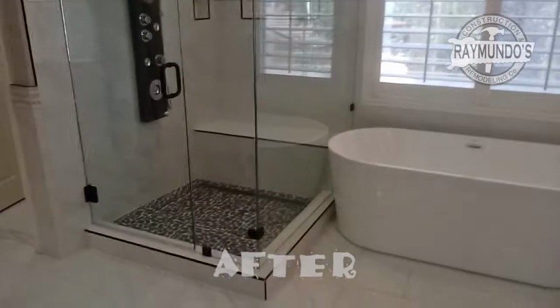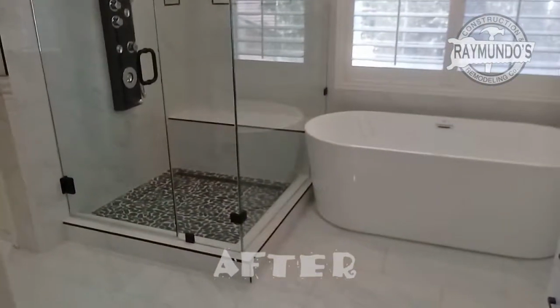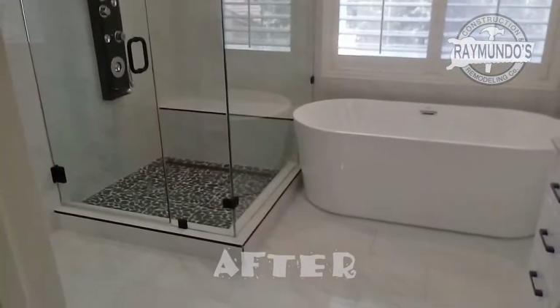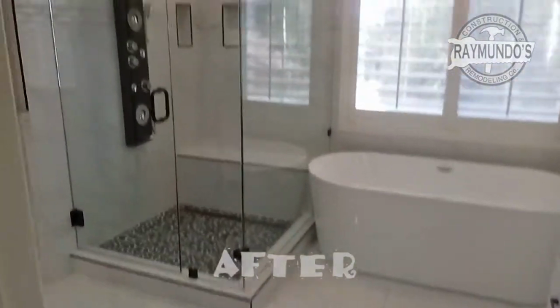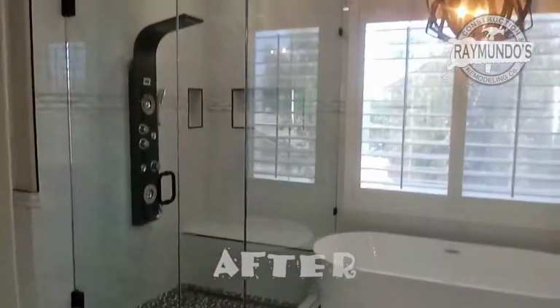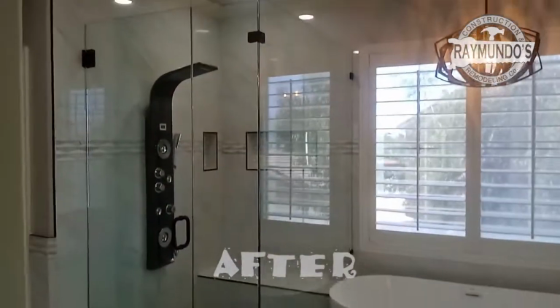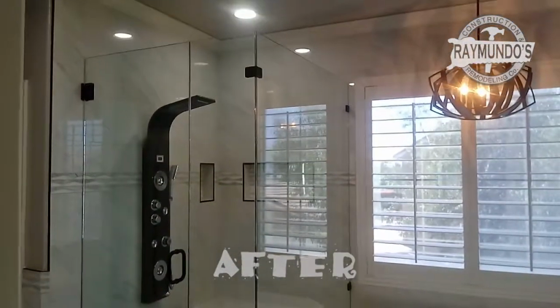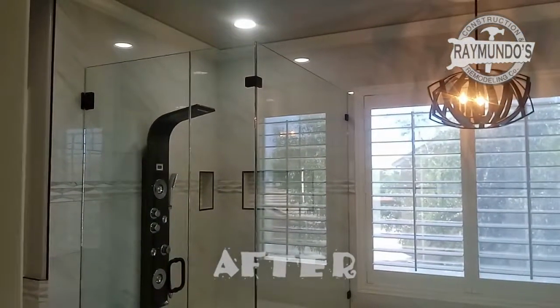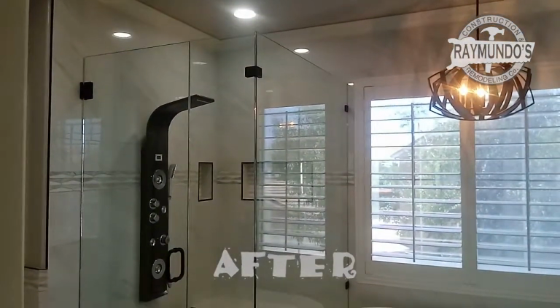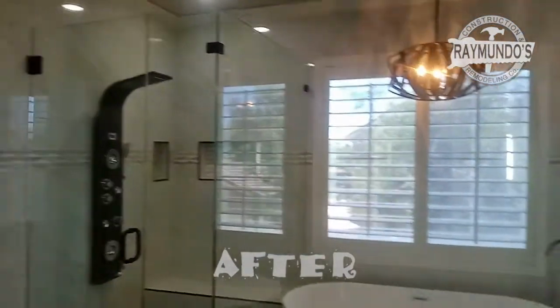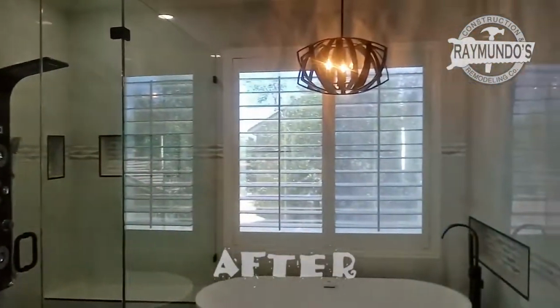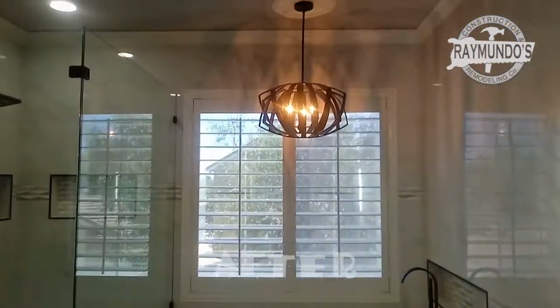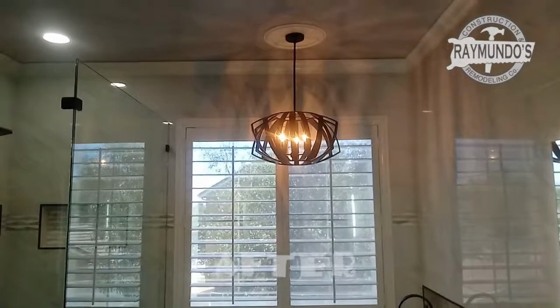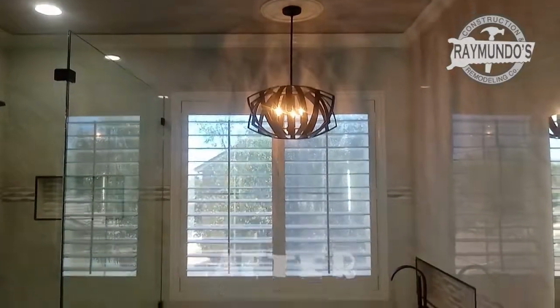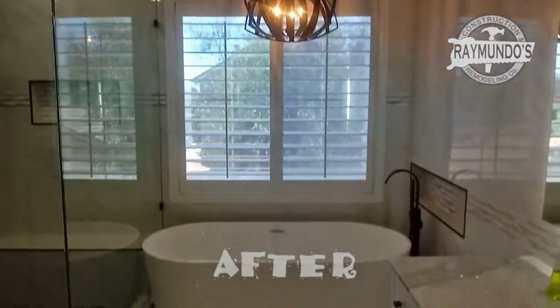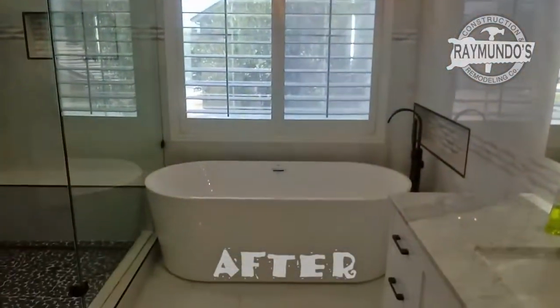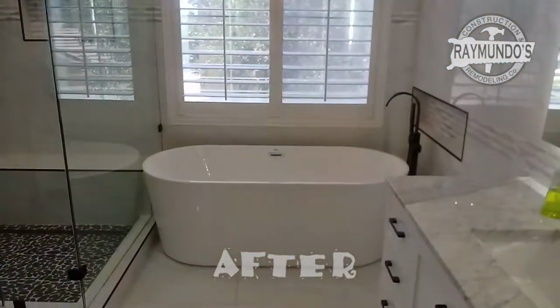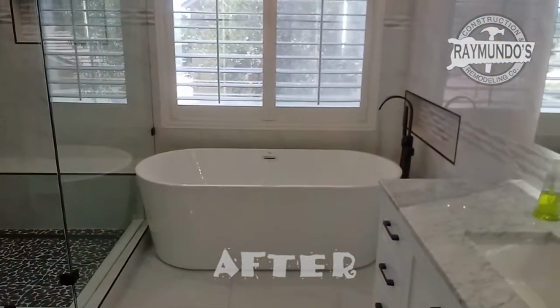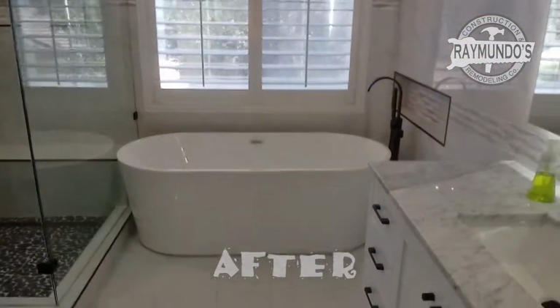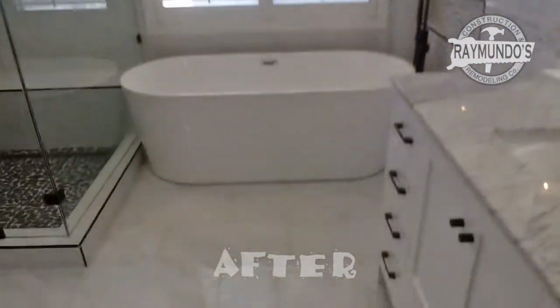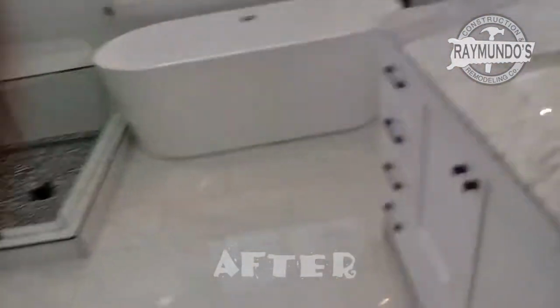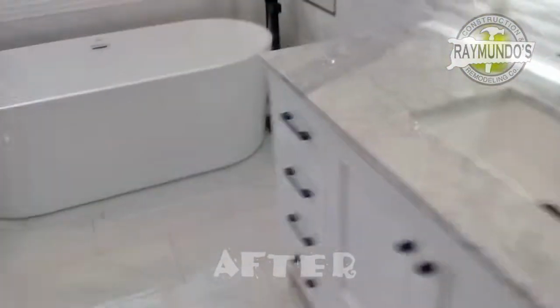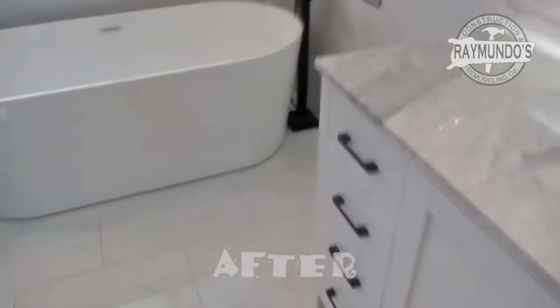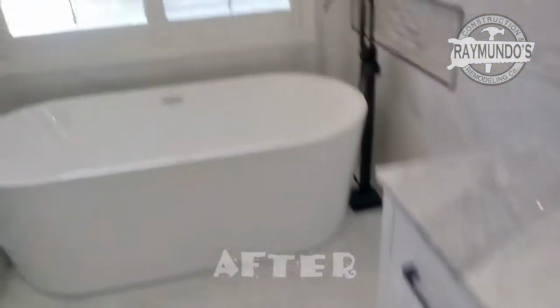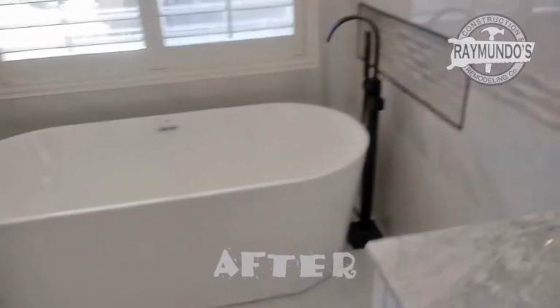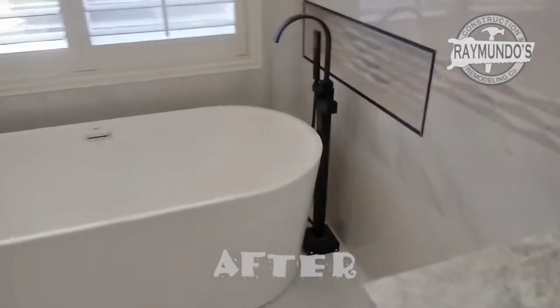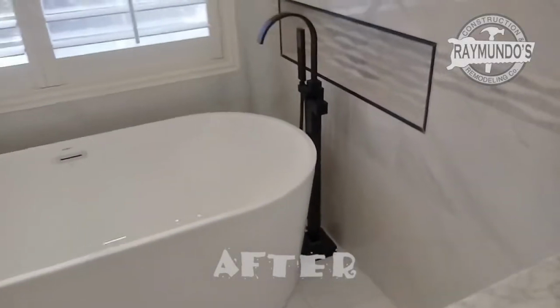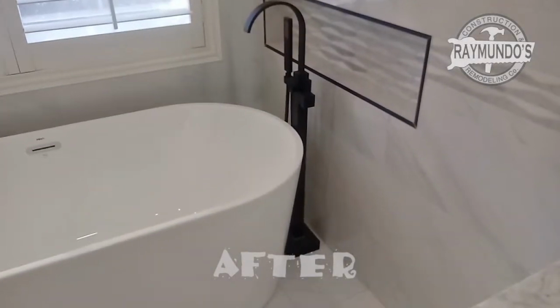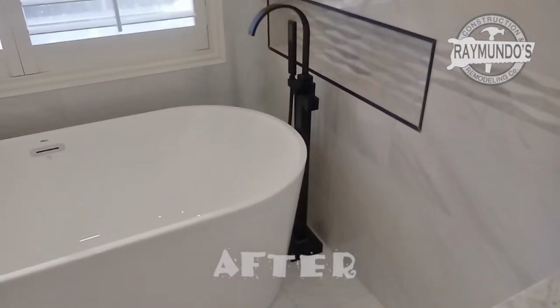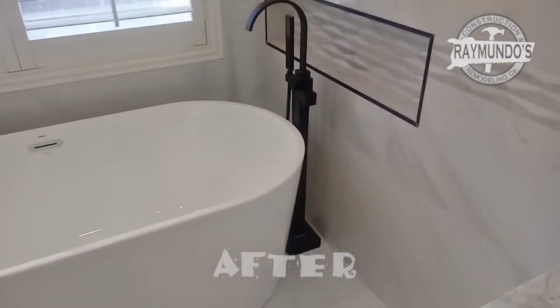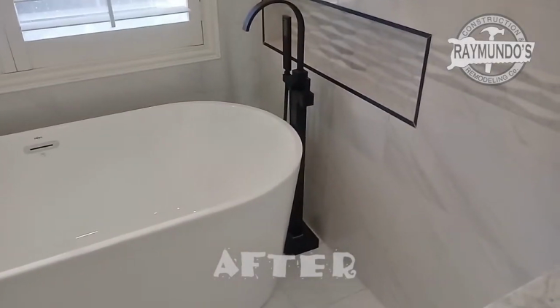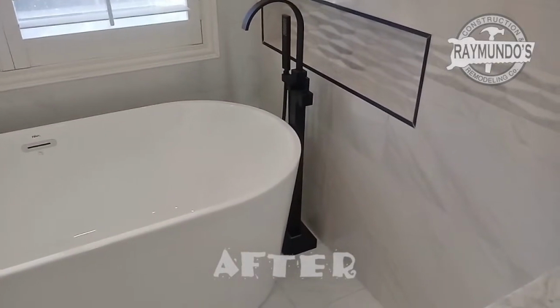Then we did the bathroom chandelier on top — the closet on the top.